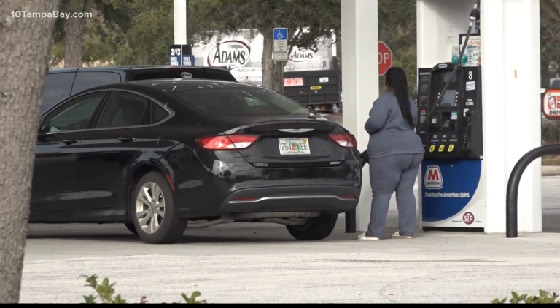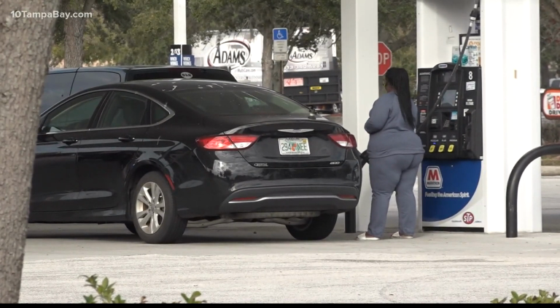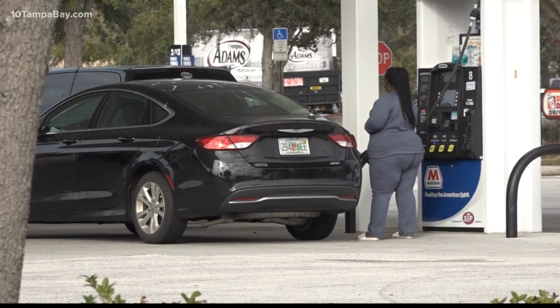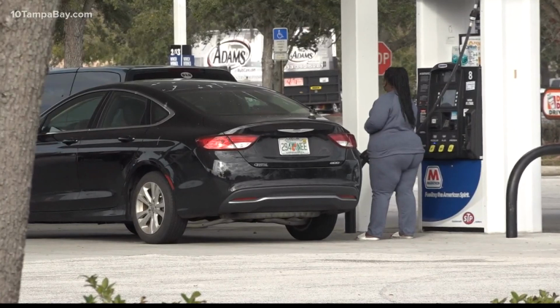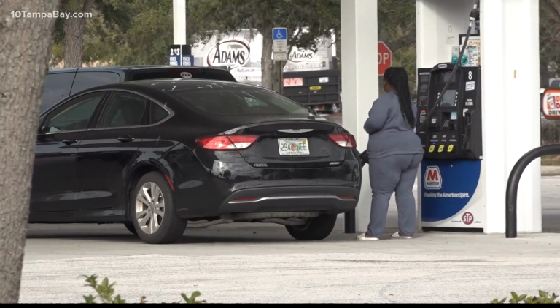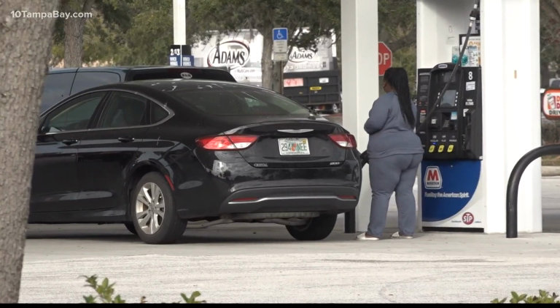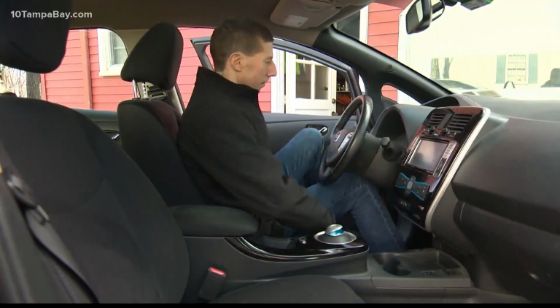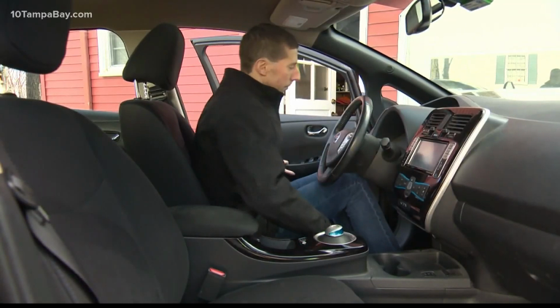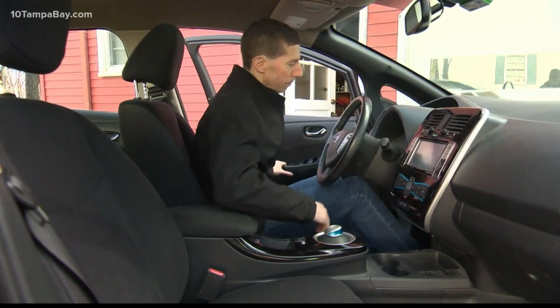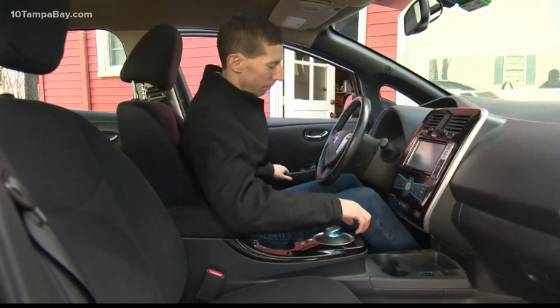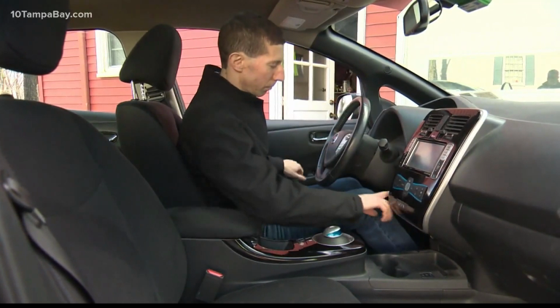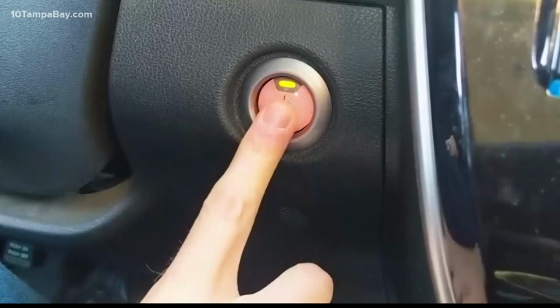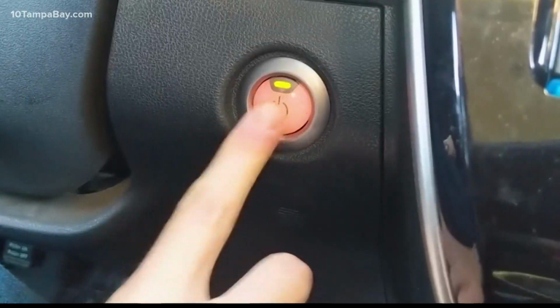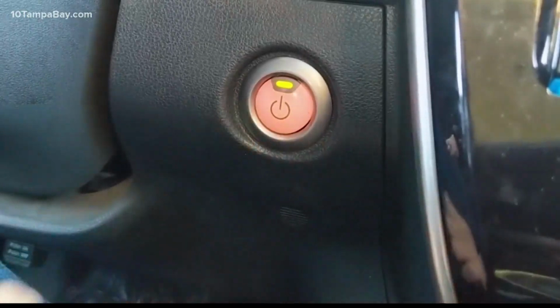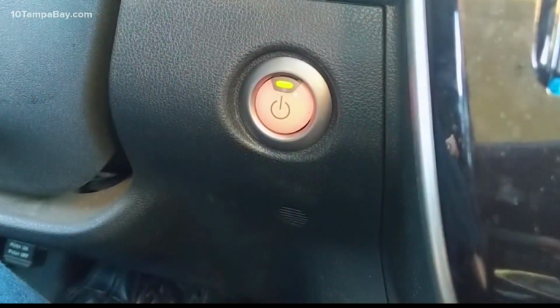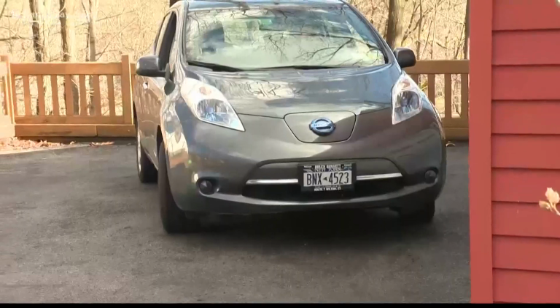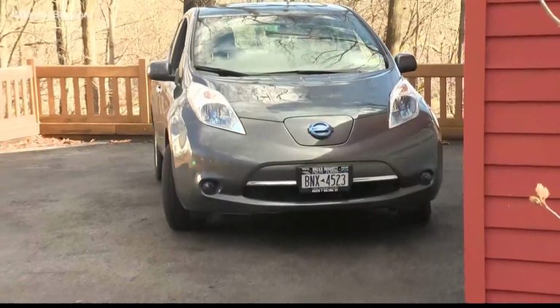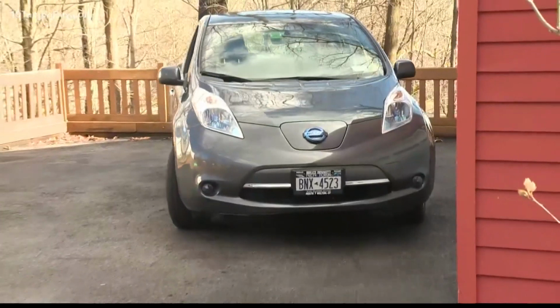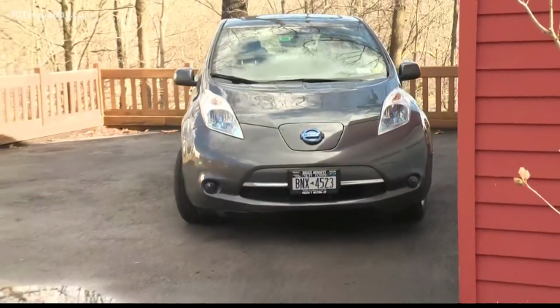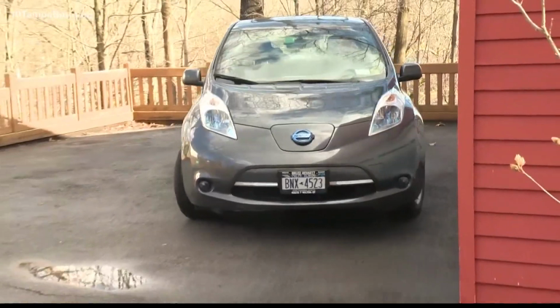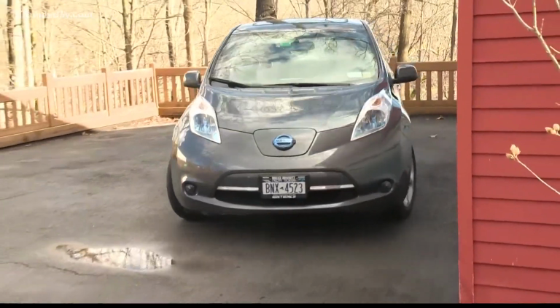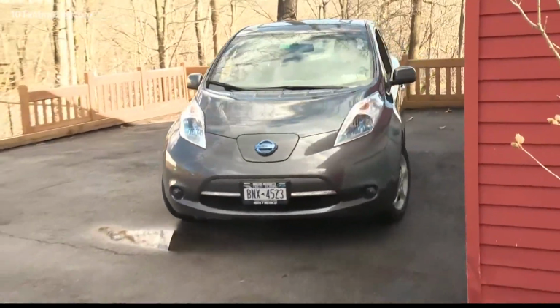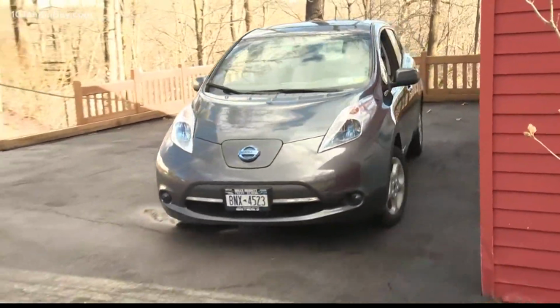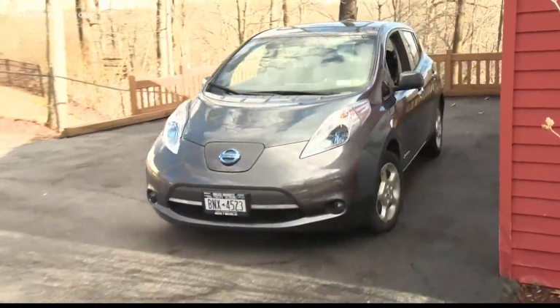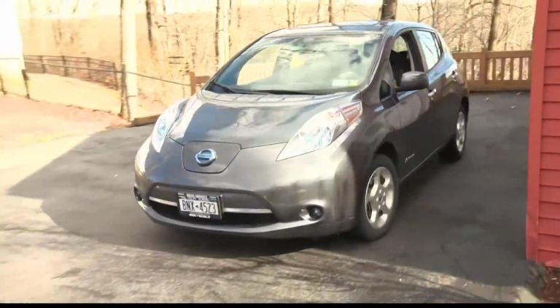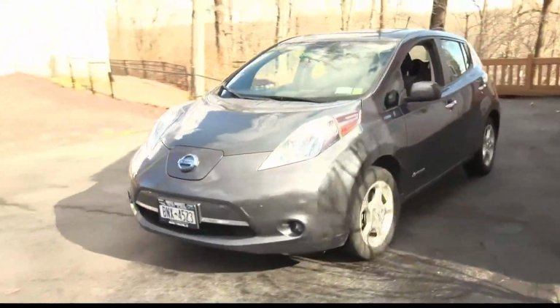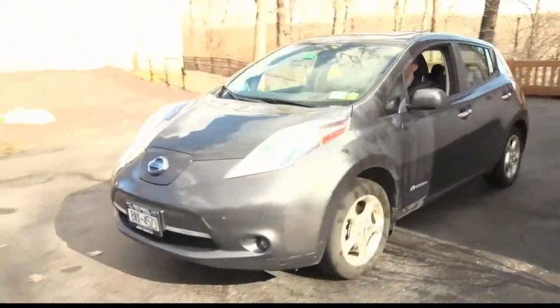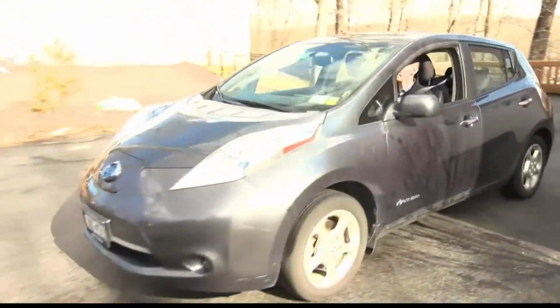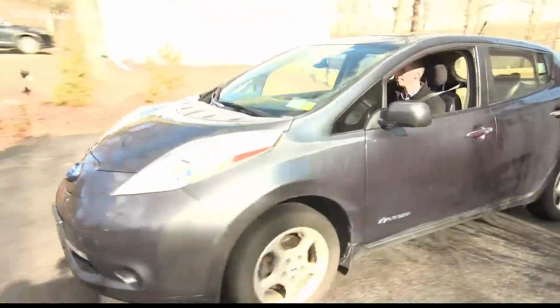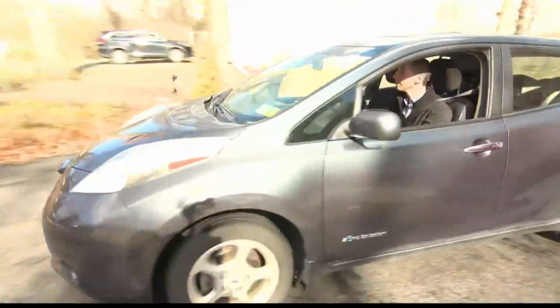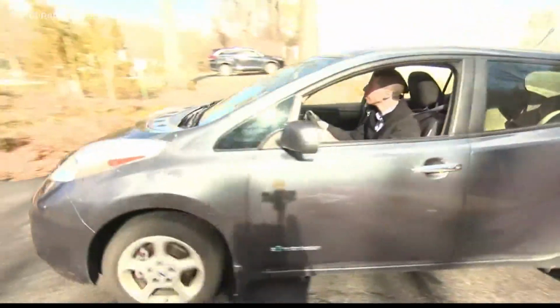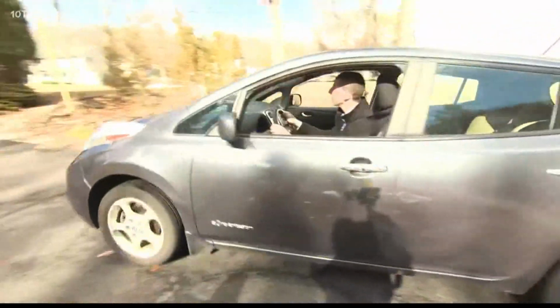That's why AAA recommends drivers fill up their car when they reach a quarter of a tank. Your miles-to-empty warning can depend on things like speed, acceleration, and driving distance.